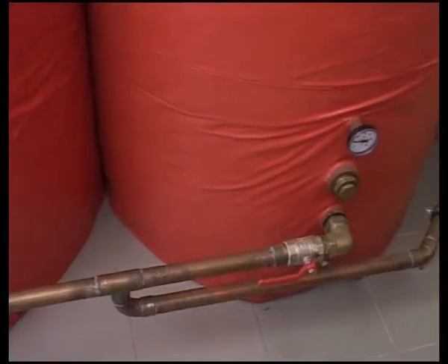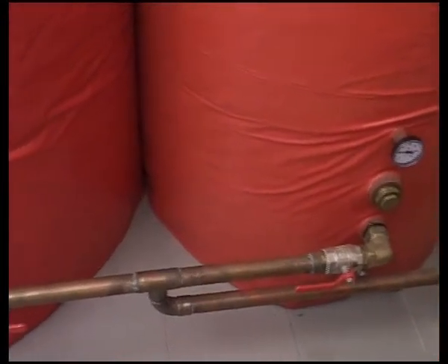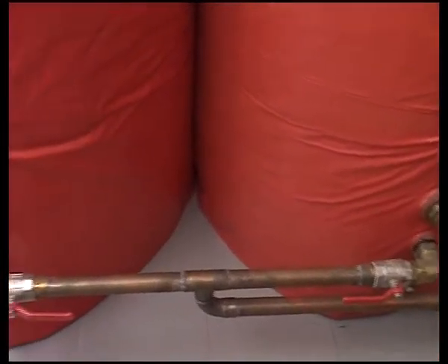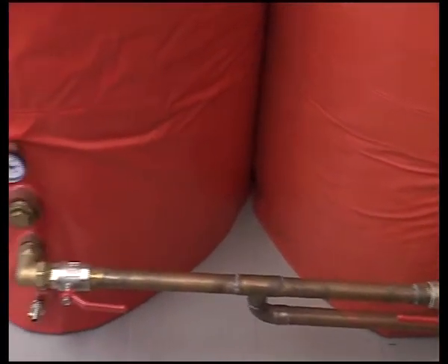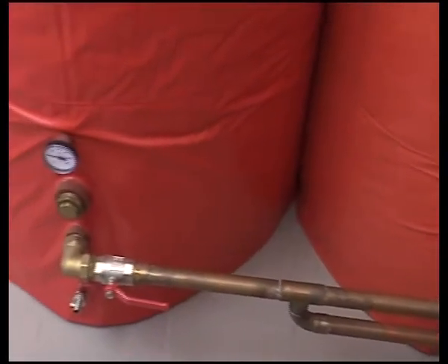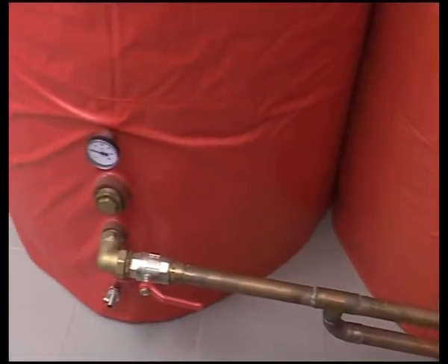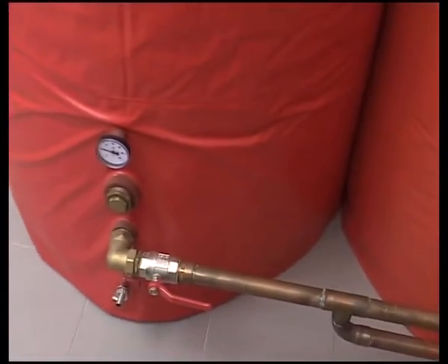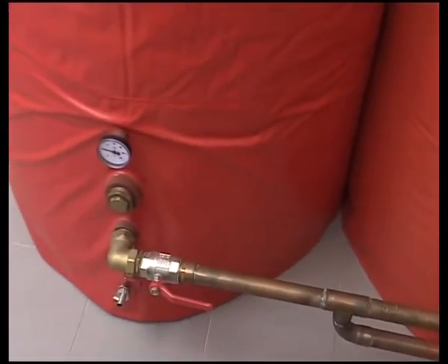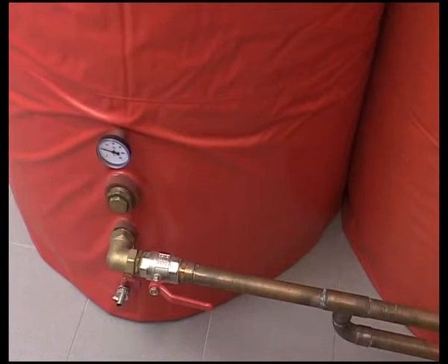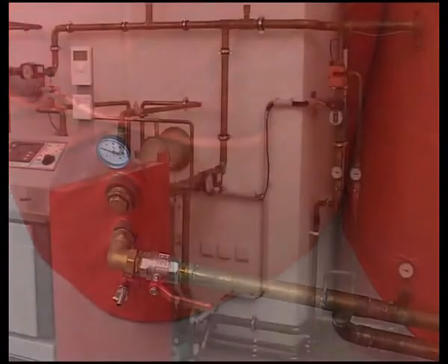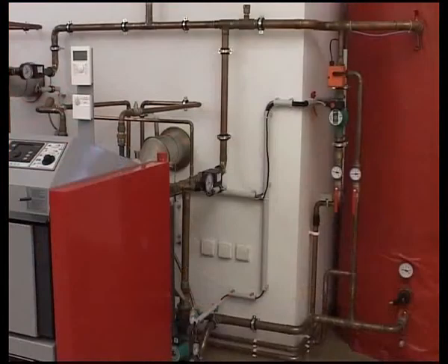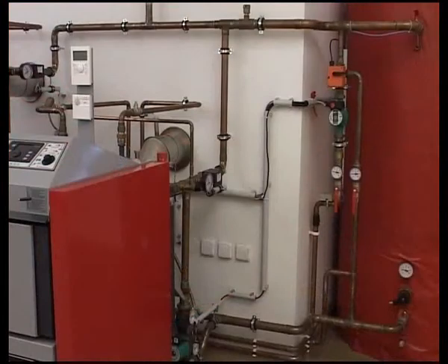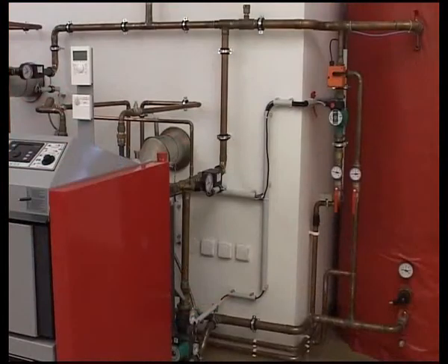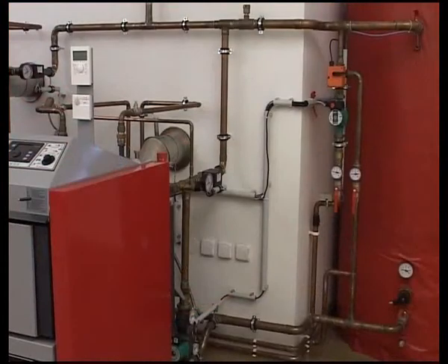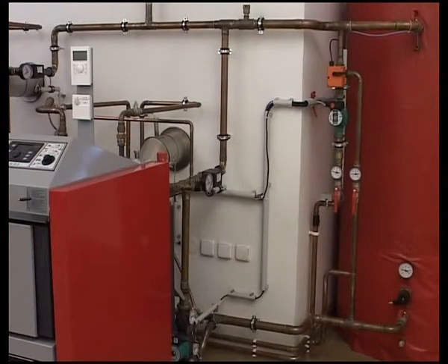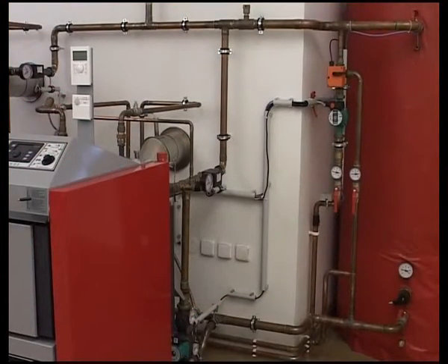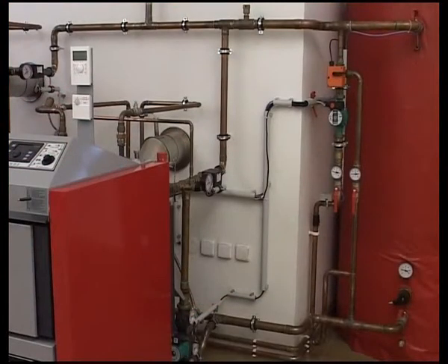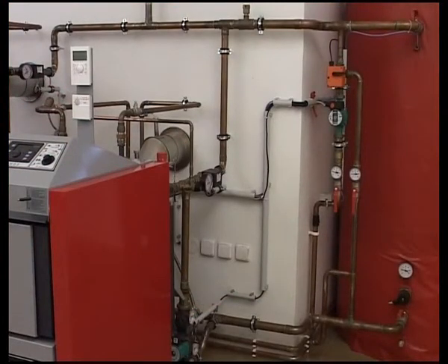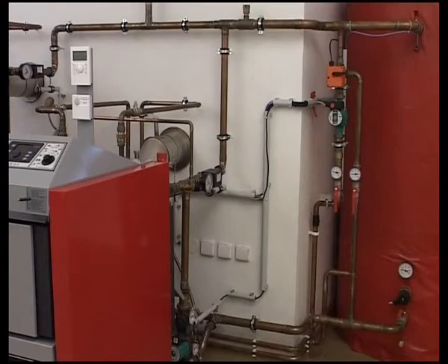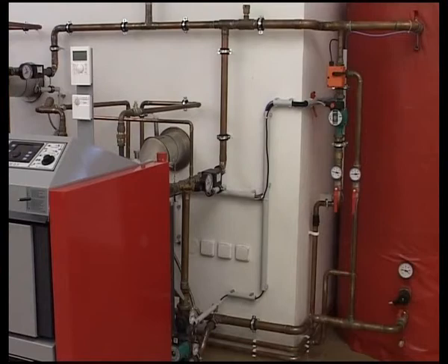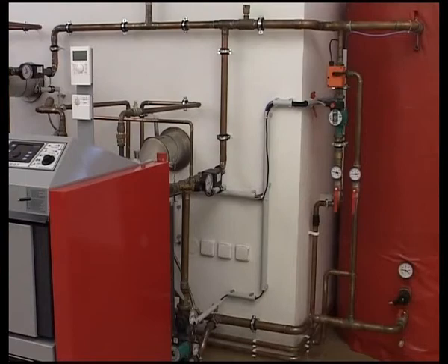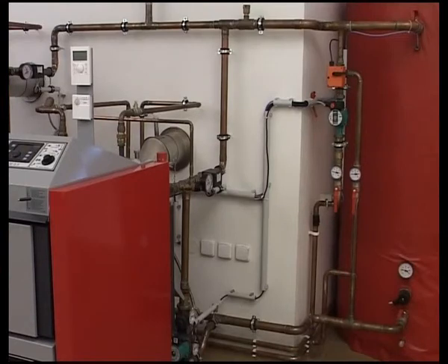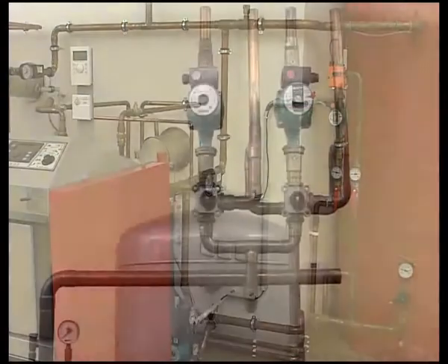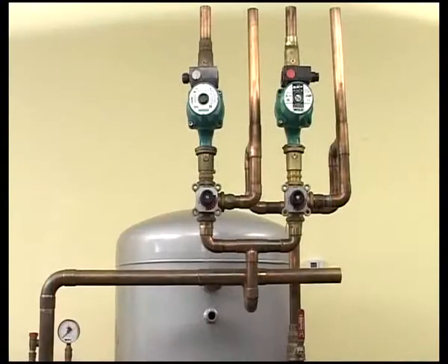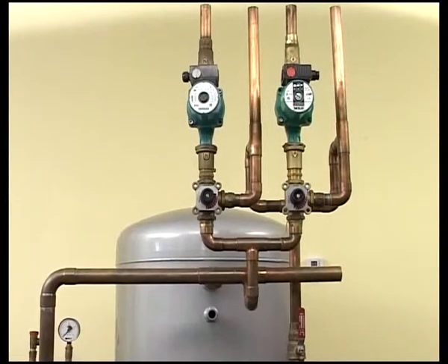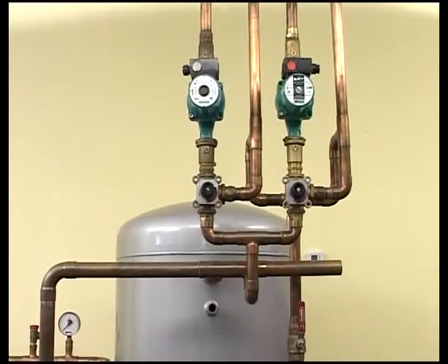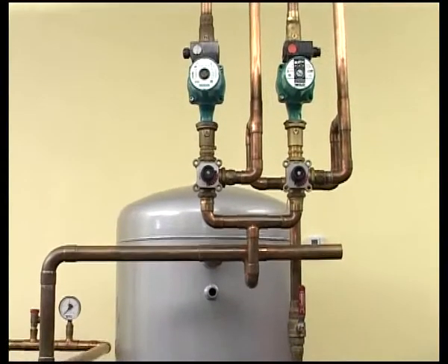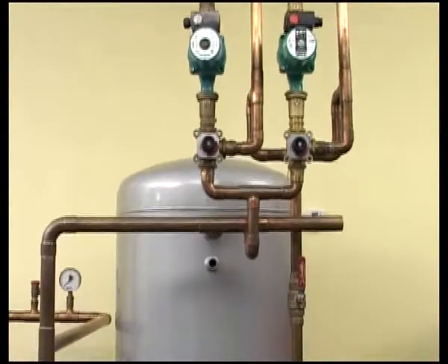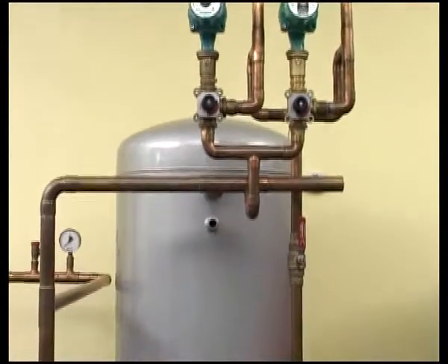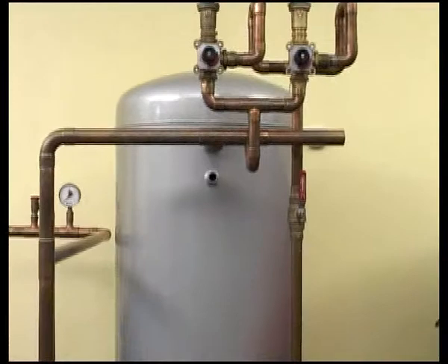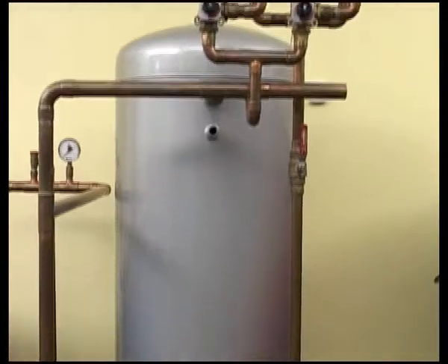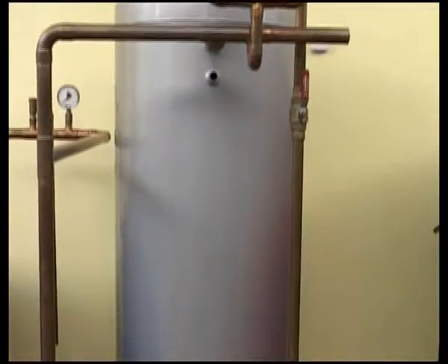Installation with accumulation tanks offers reduced fuel consumption by 20 to 30 percent and guarantees almost double the service life of the boiler and chimney. In the old EU countries, the installation with accumulation tanks is compulsory.